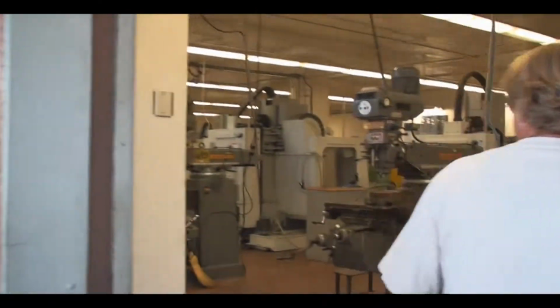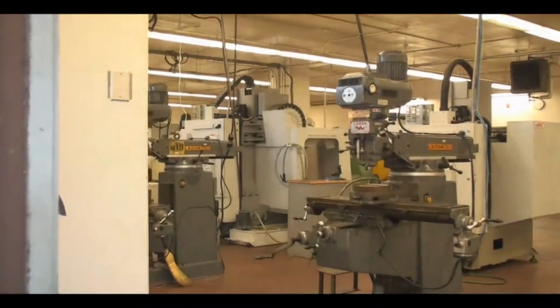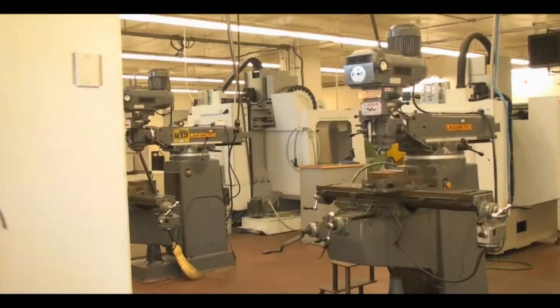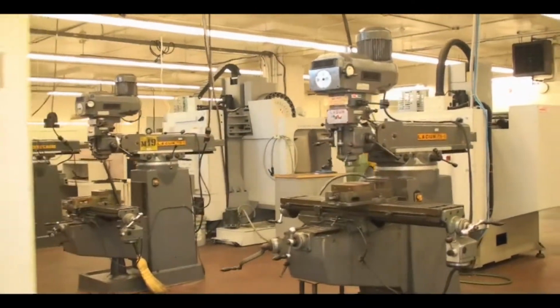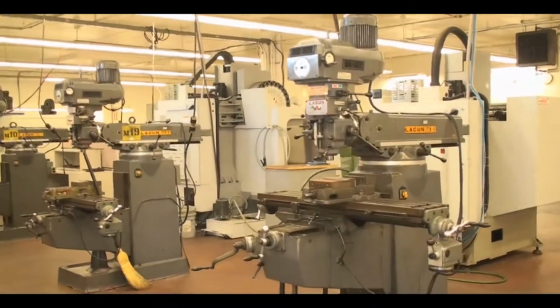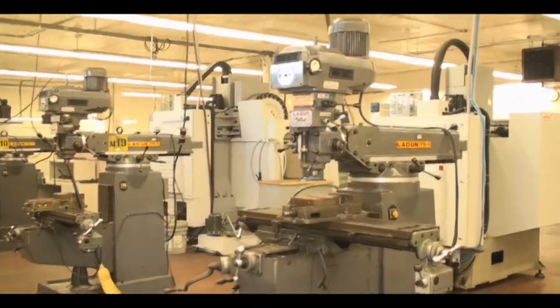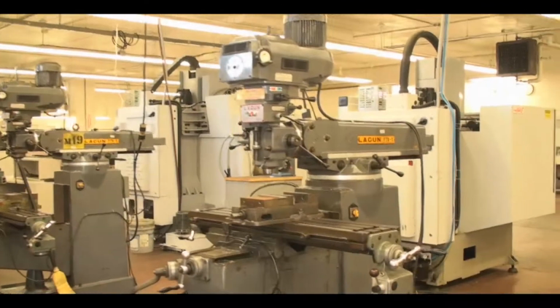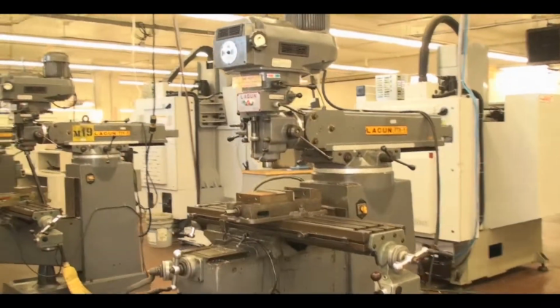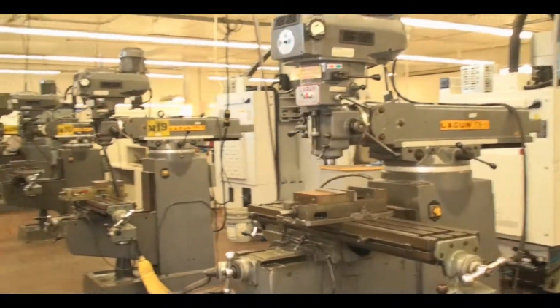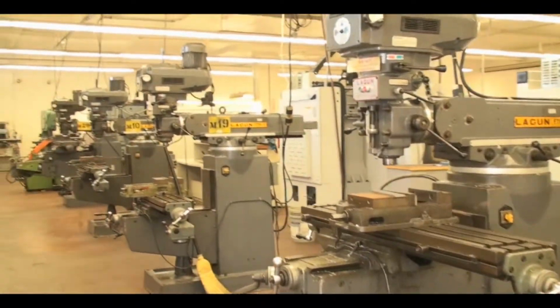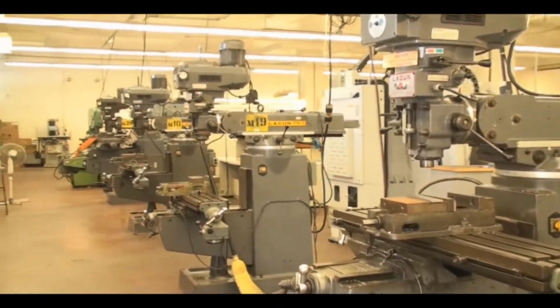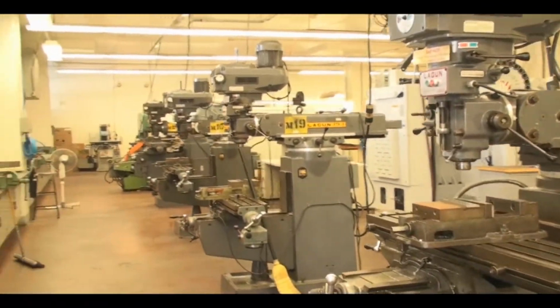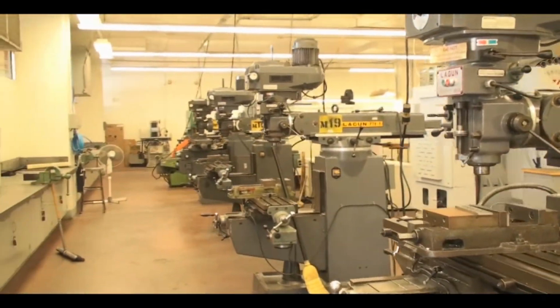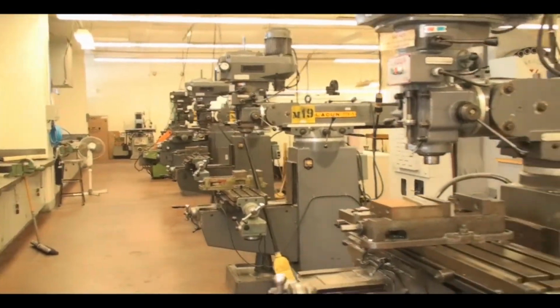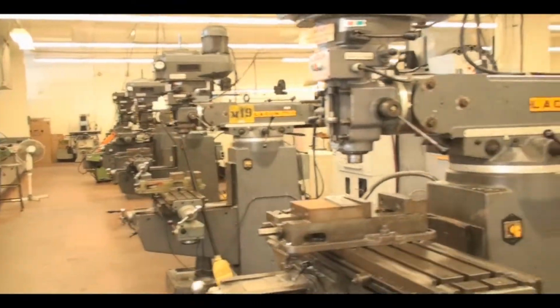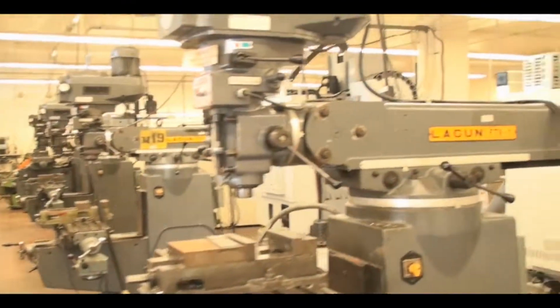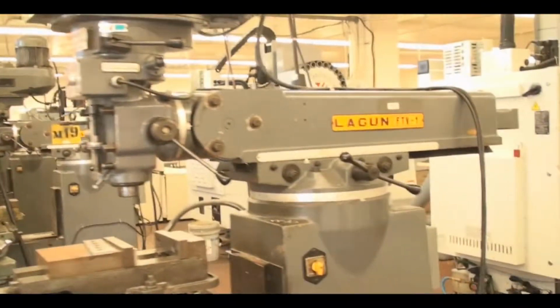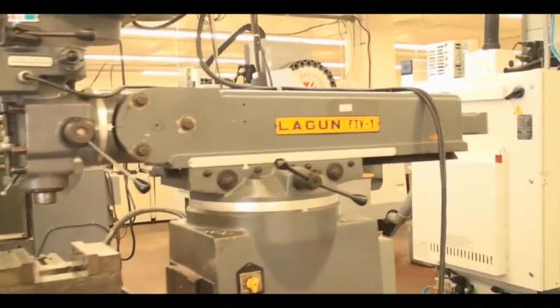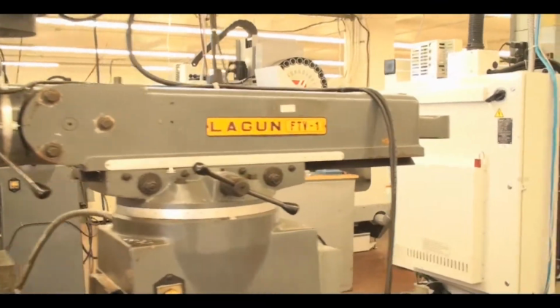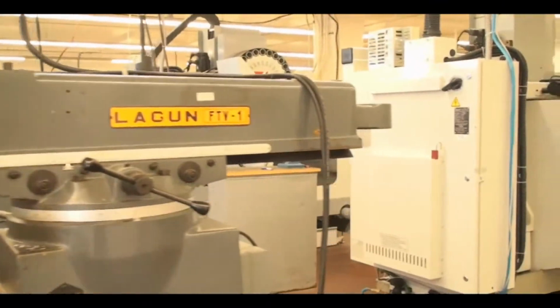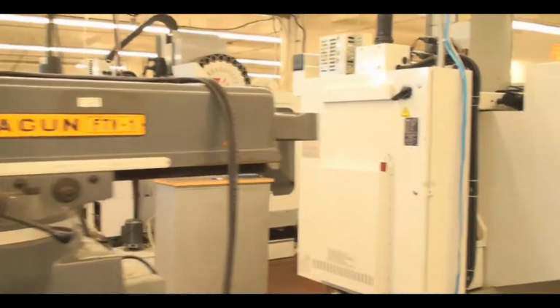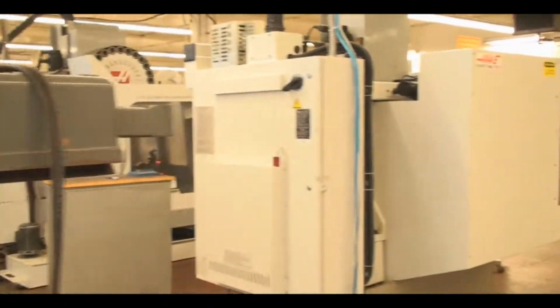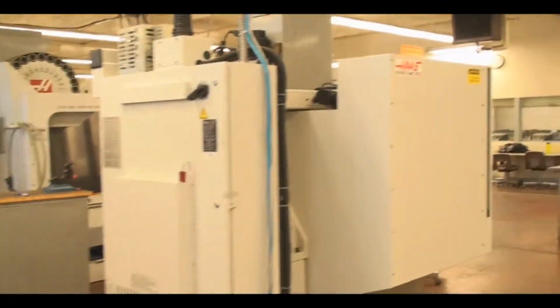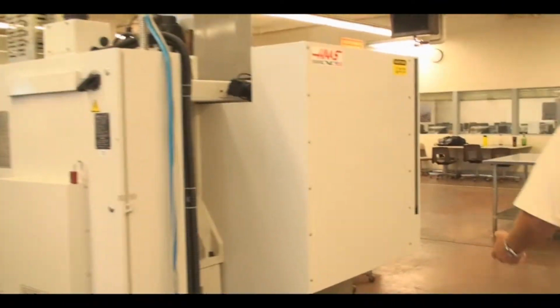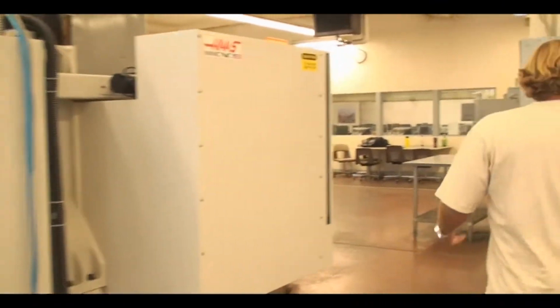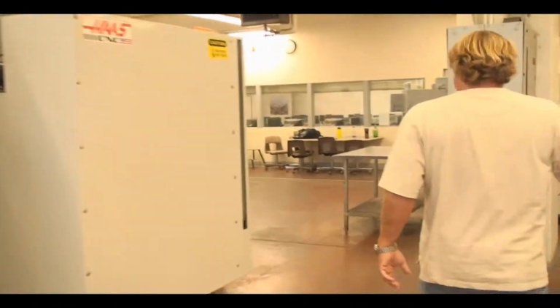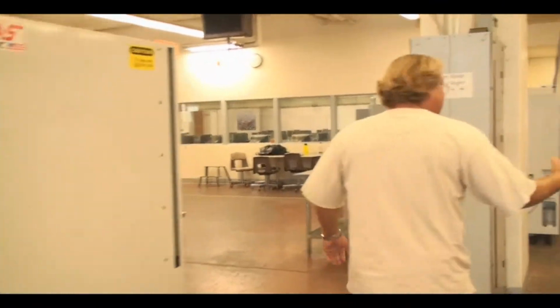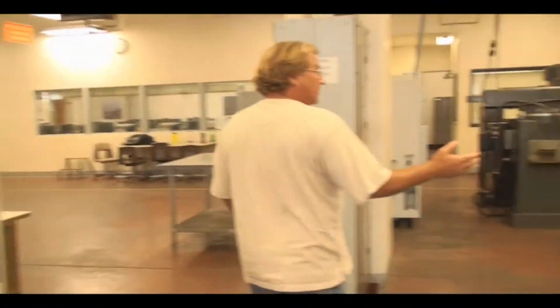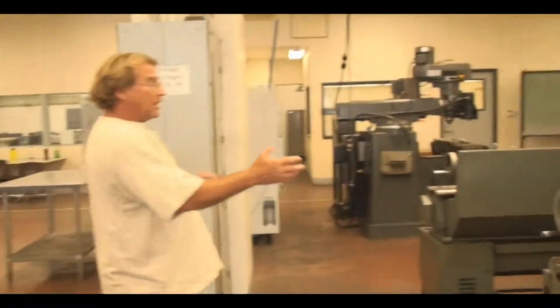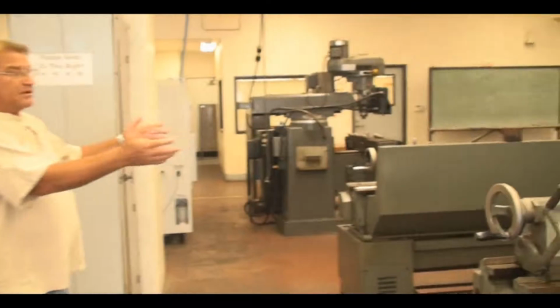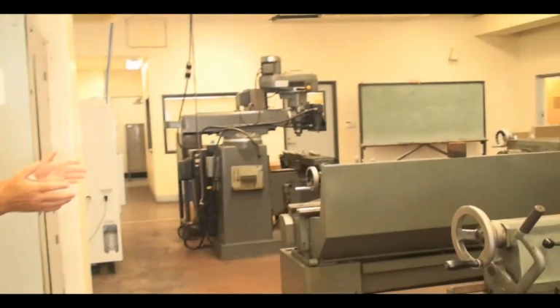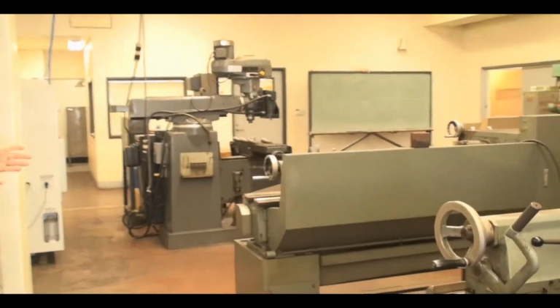When you come in the door, you can see that we still have some conventional machines. We need those for squaring workpieces and doing small rework parts, like a lot of companies have. And on this section we have our conventional lathes.